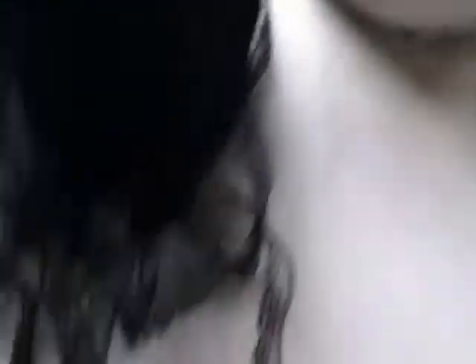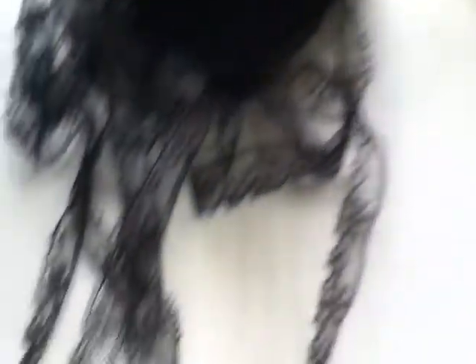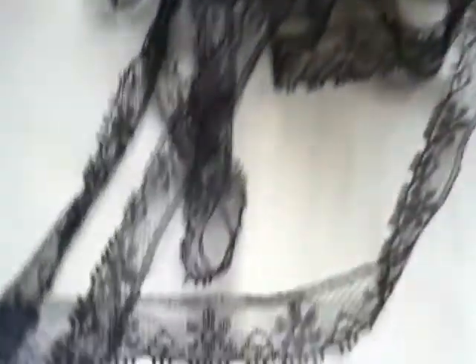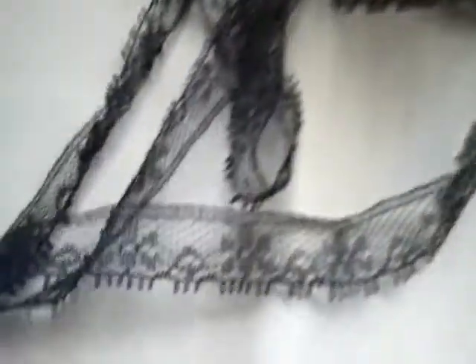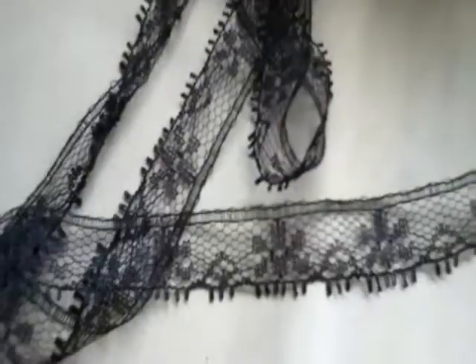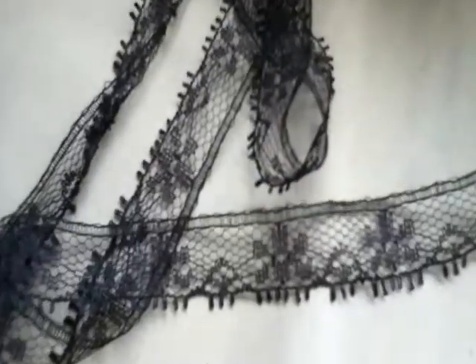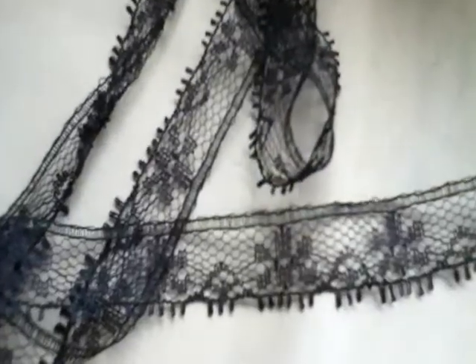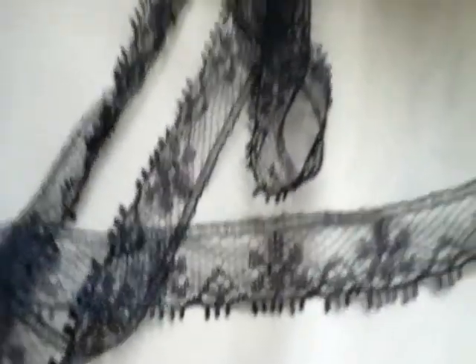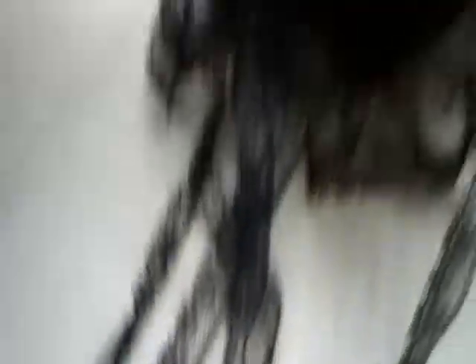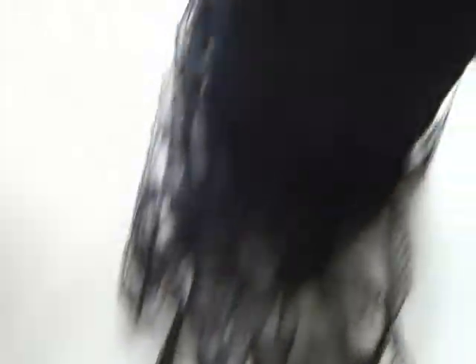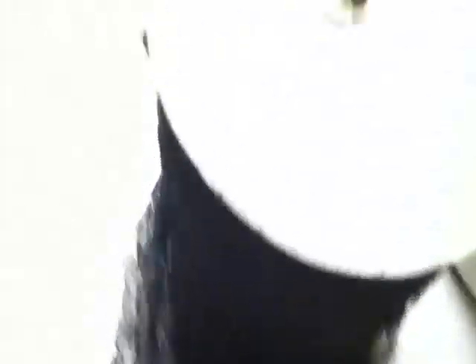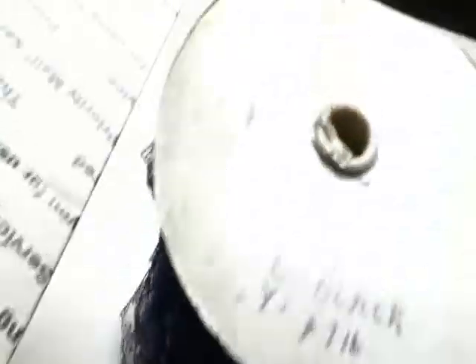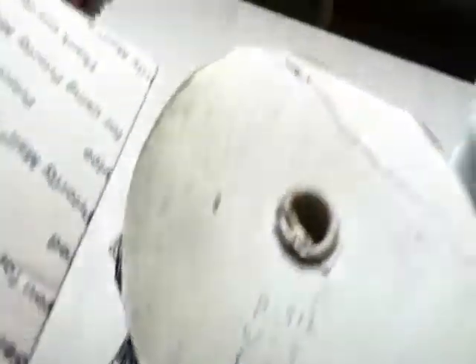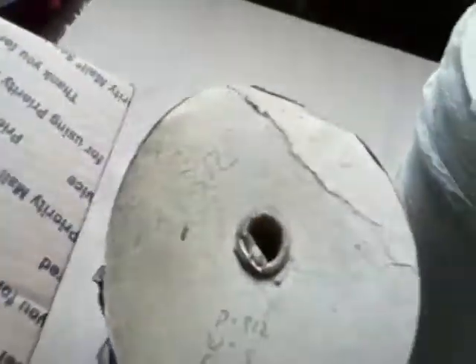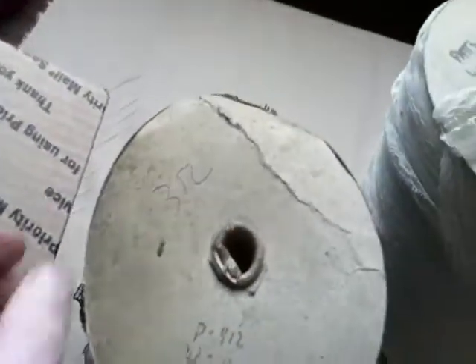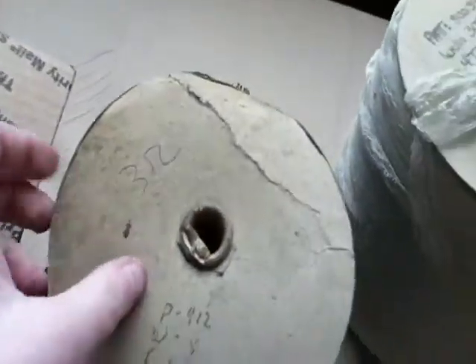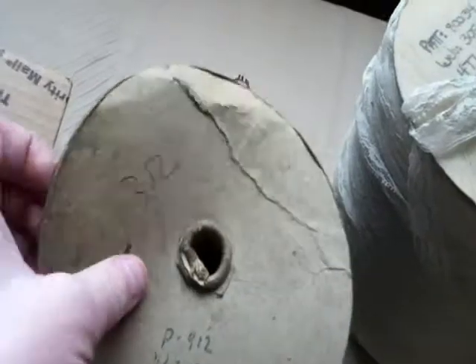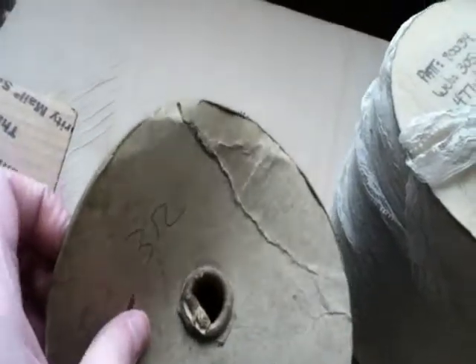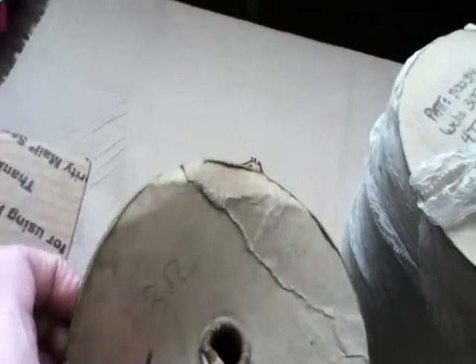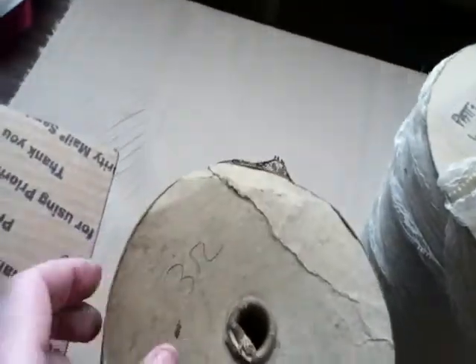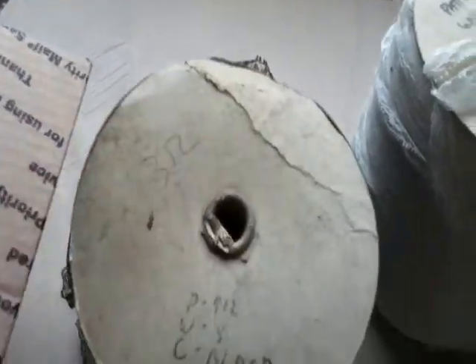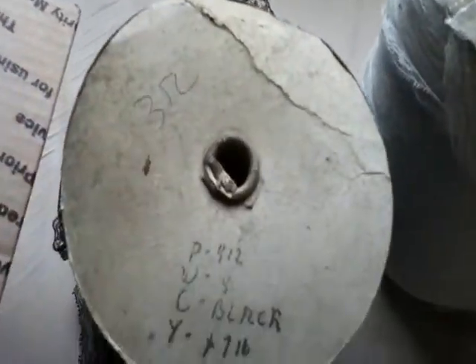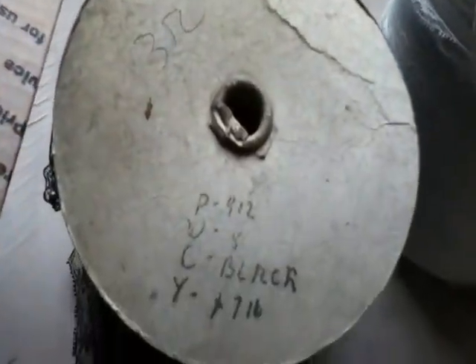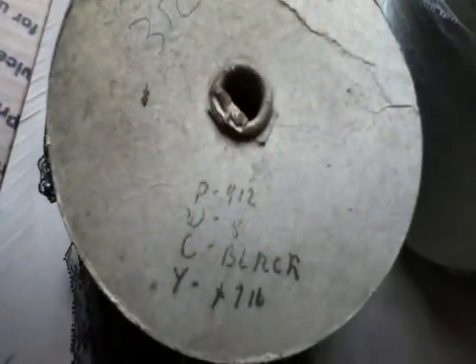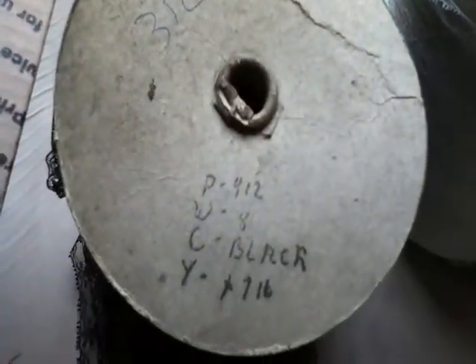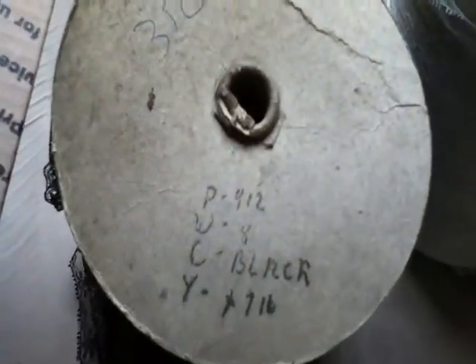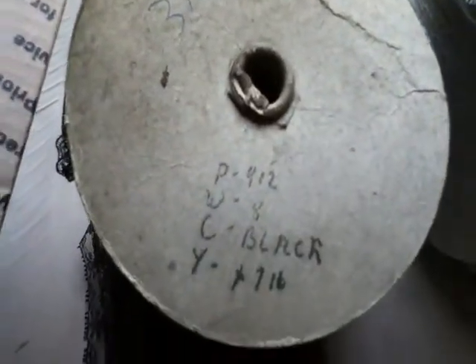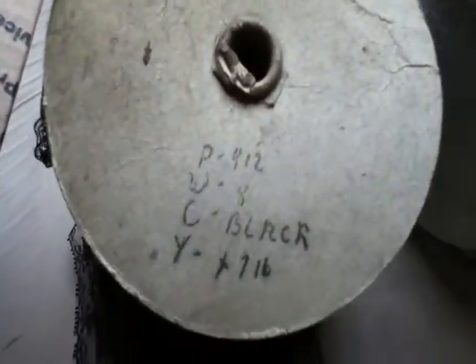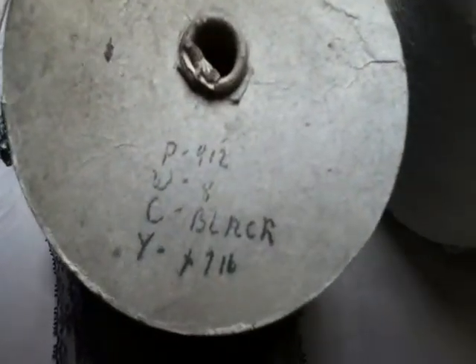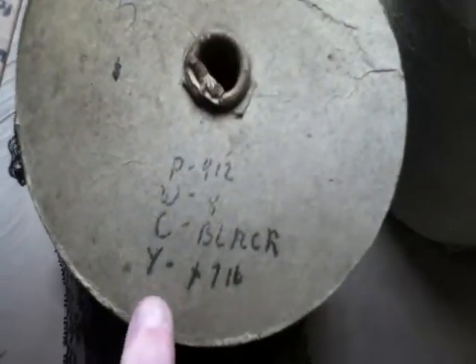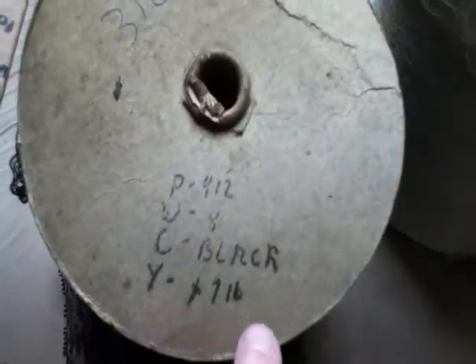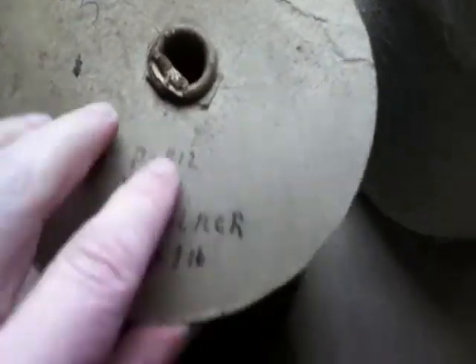Here's the black lace. Beautiful lace. Look how old this is — really old. 716 yards.